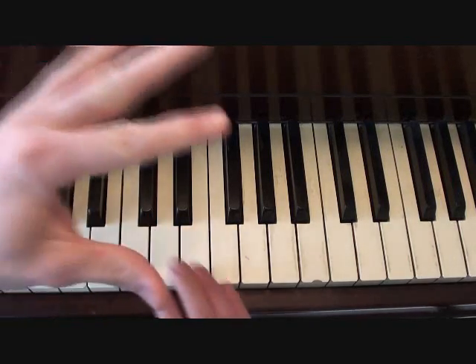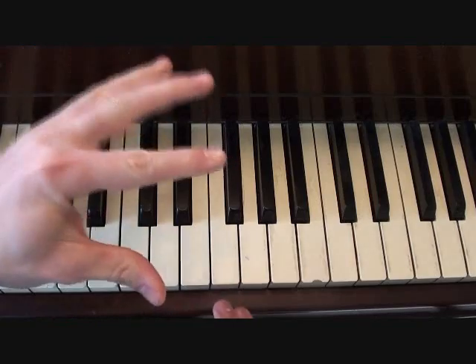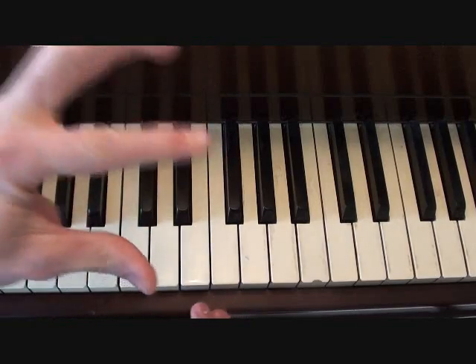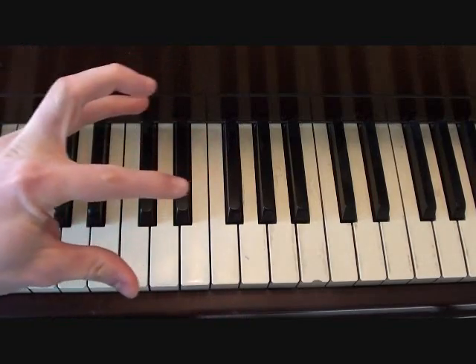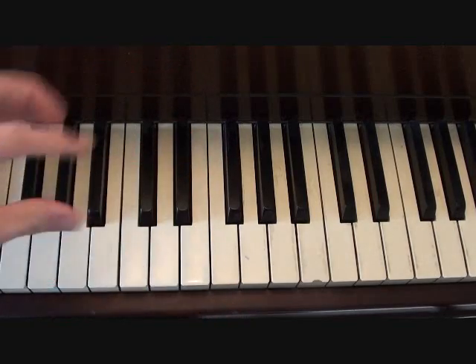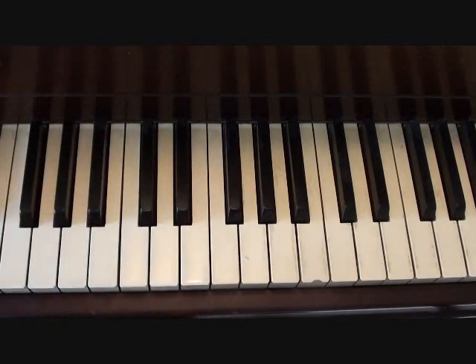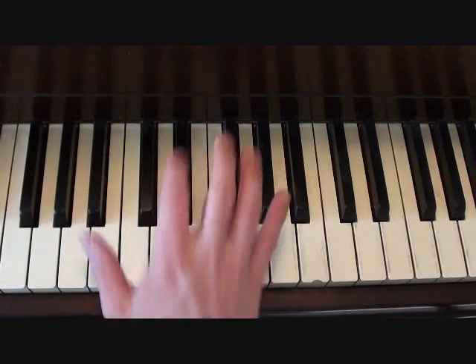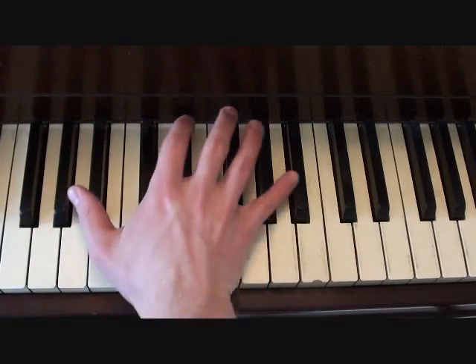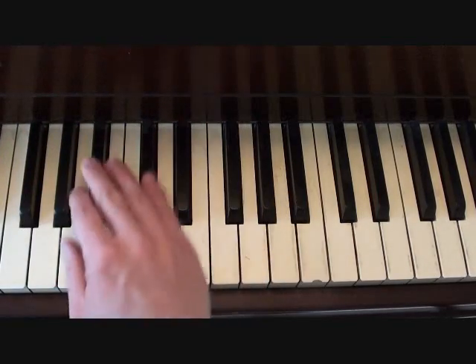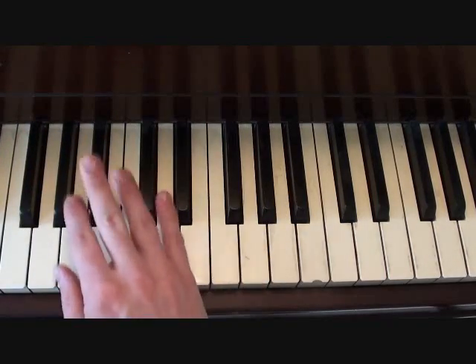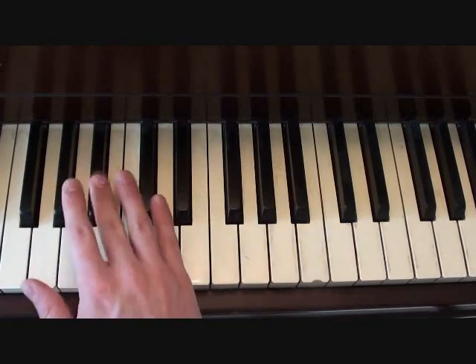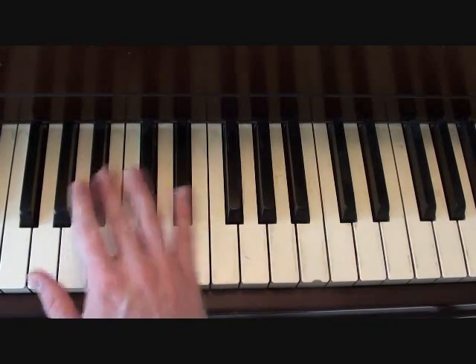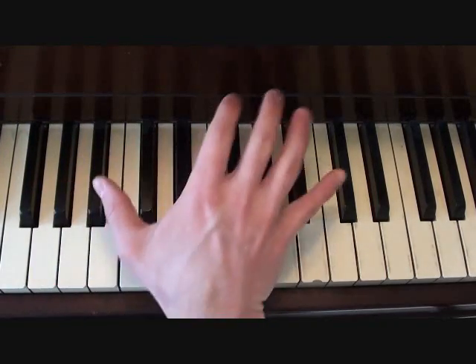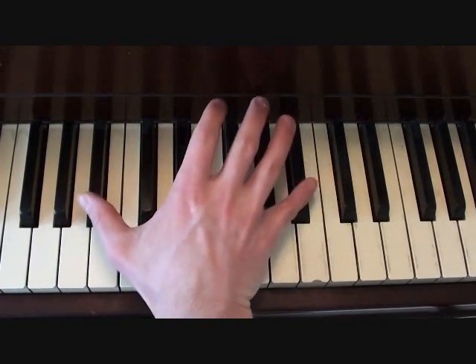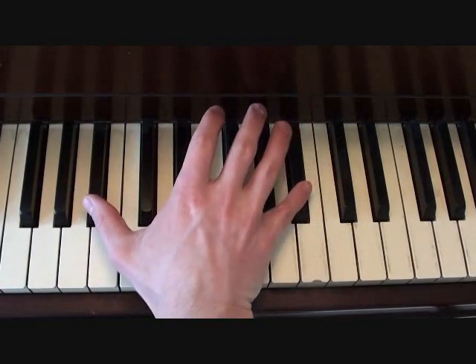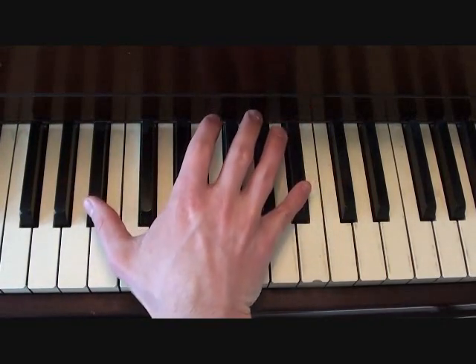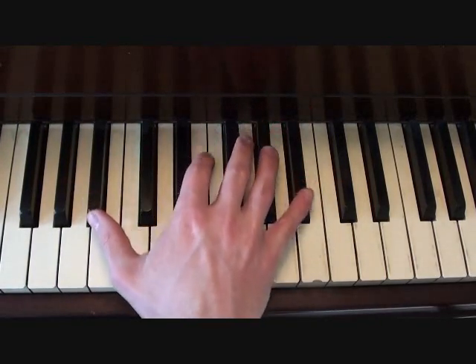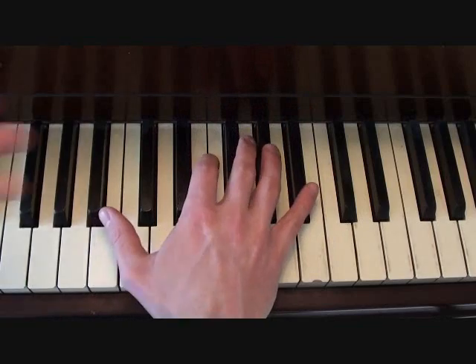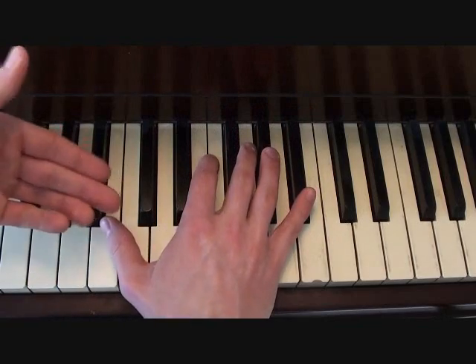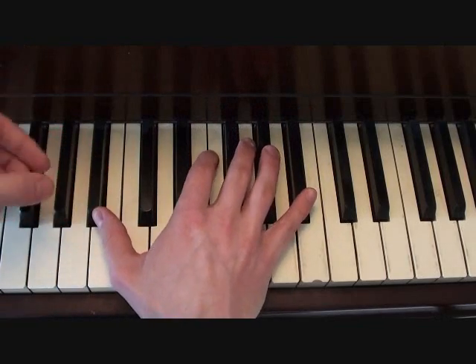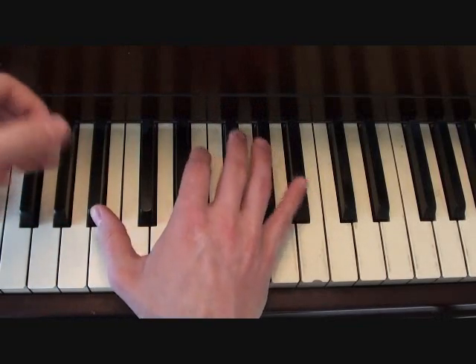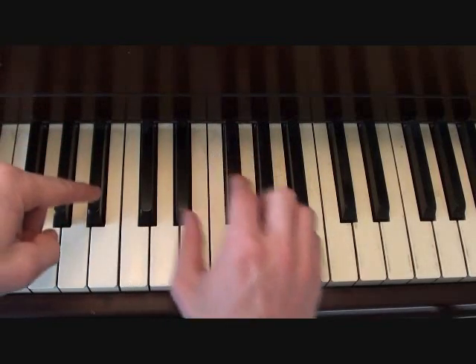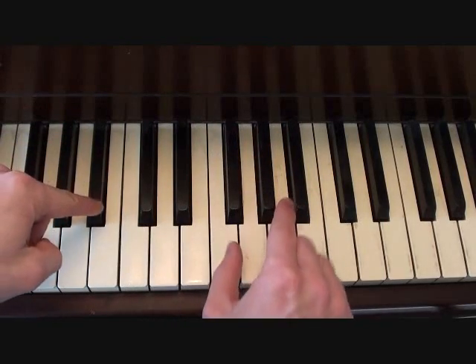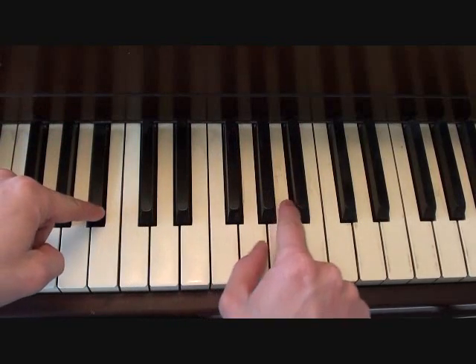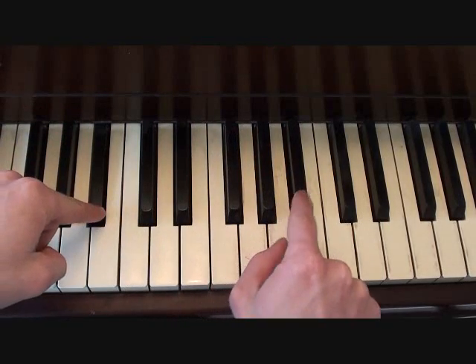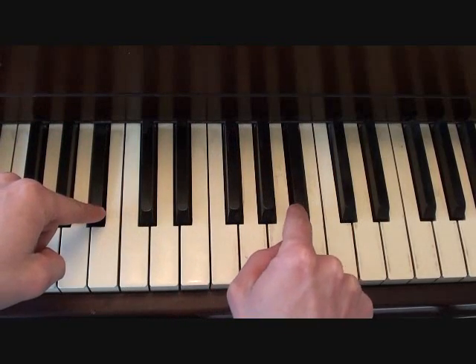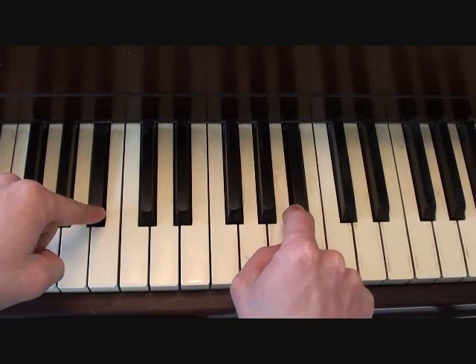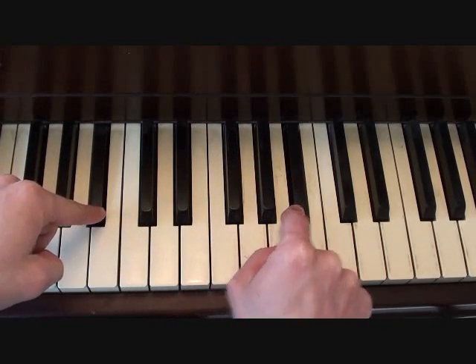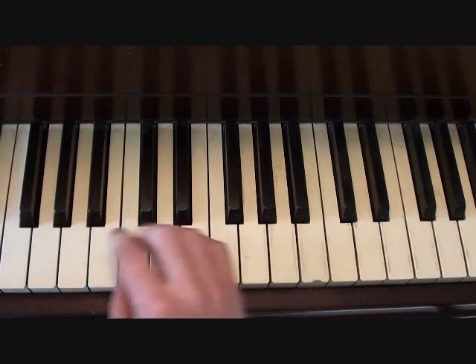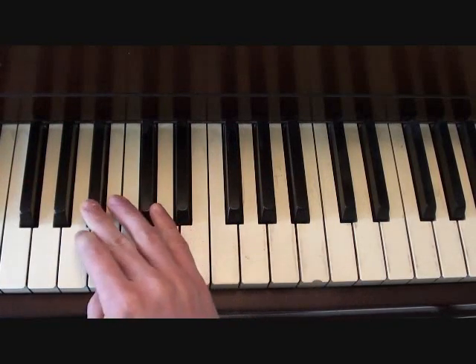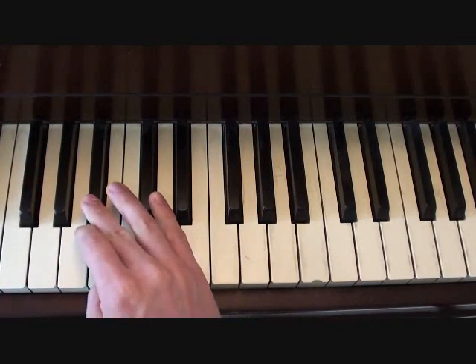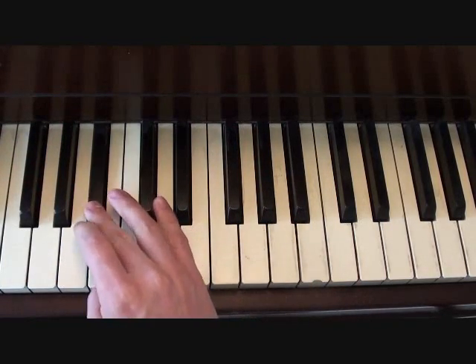You'll notice in the cover that I do at the end of this video, I don't stay with single notes — I play octaves. If you were playing octaves, it's the same note, just 12 whole steps up.